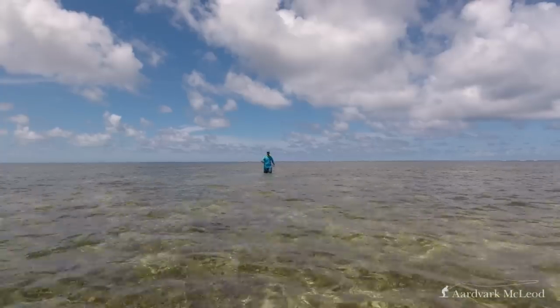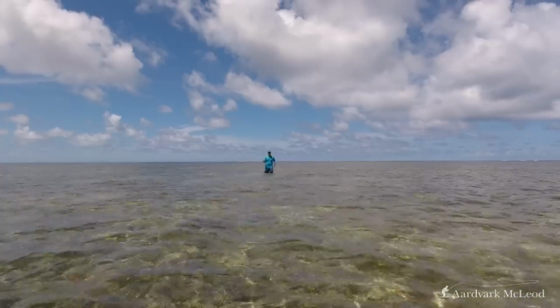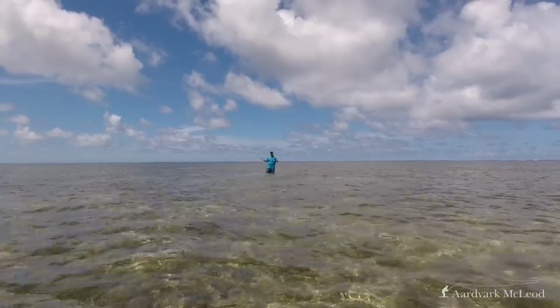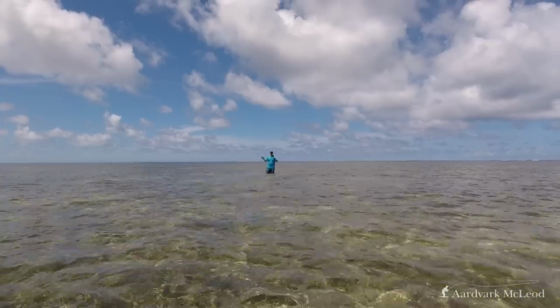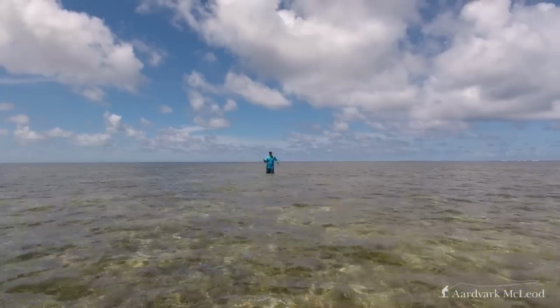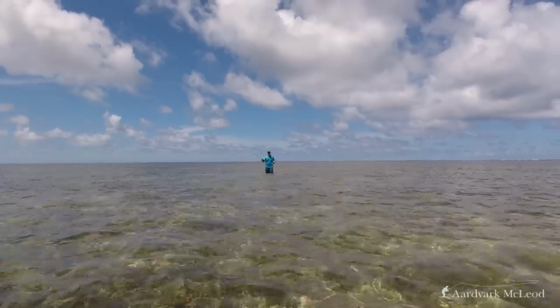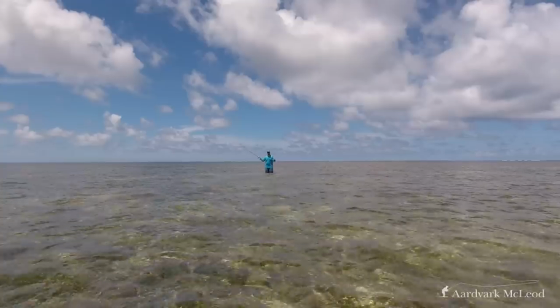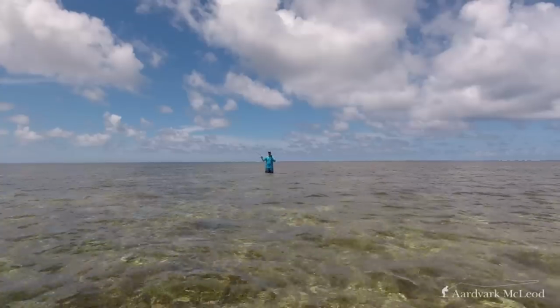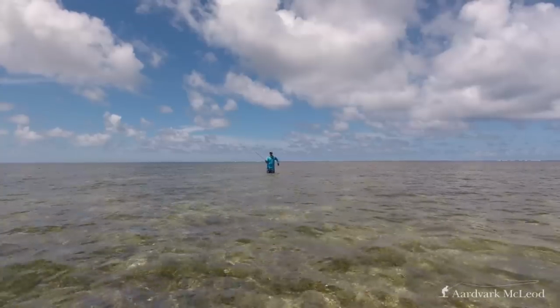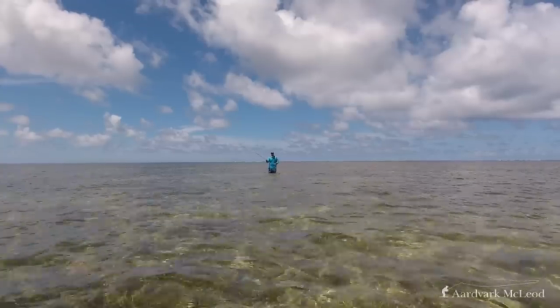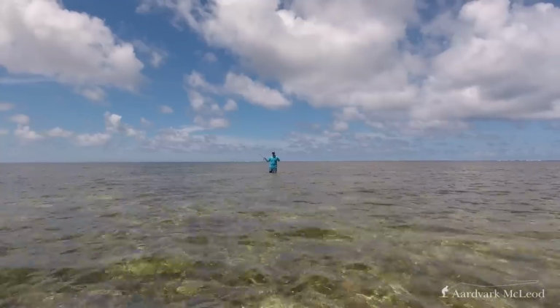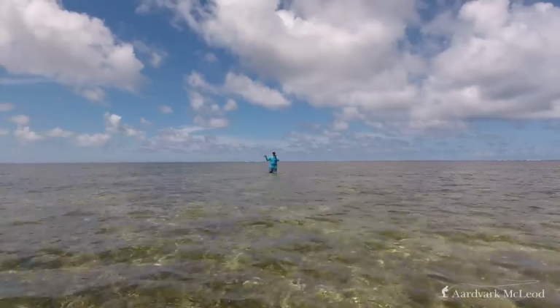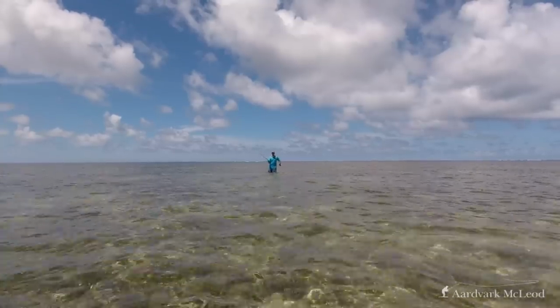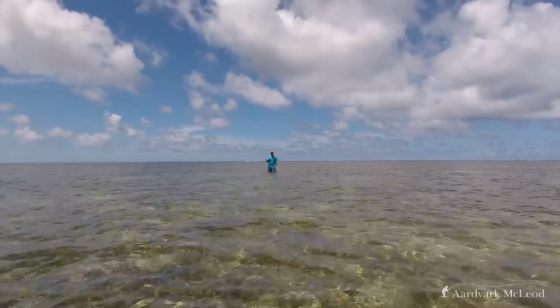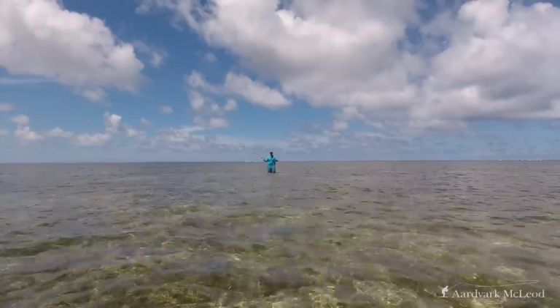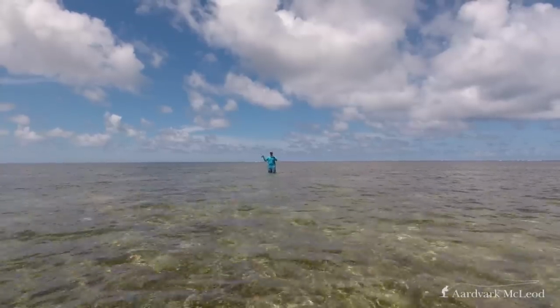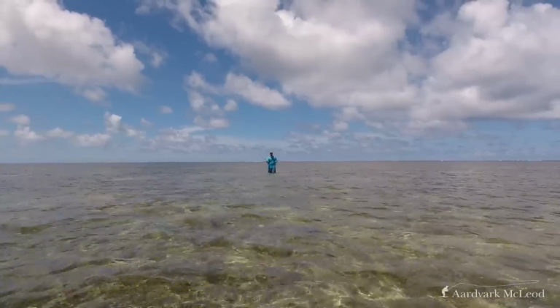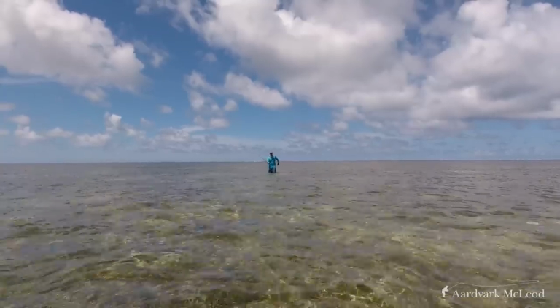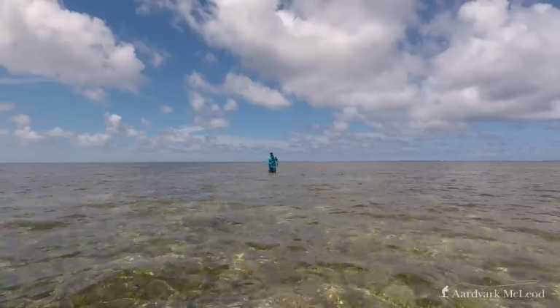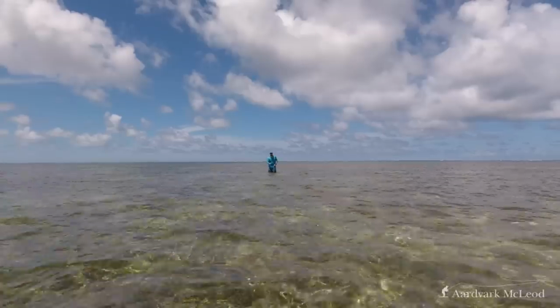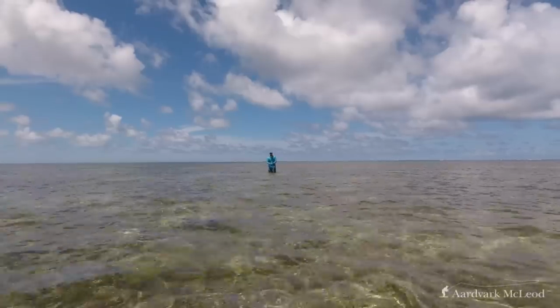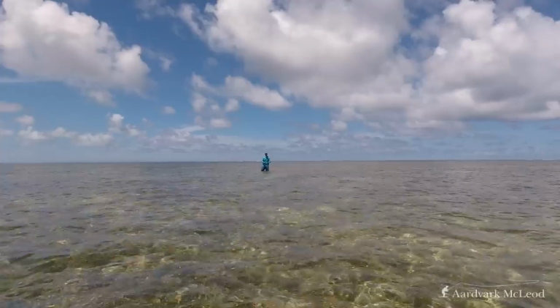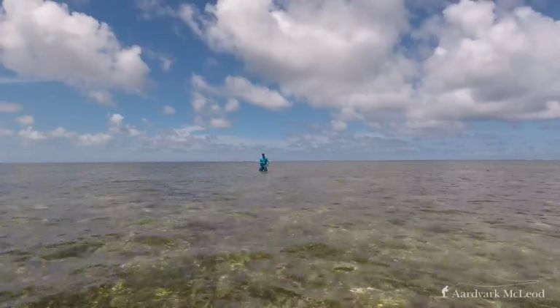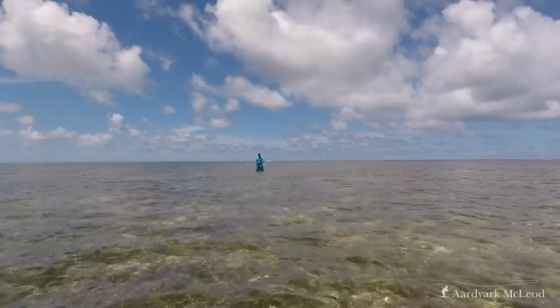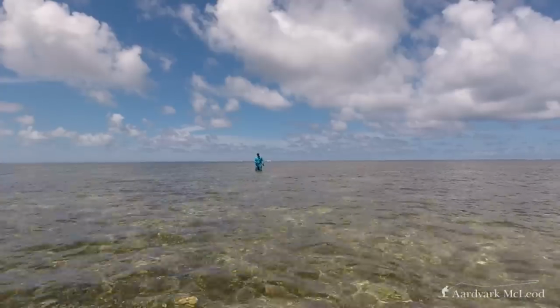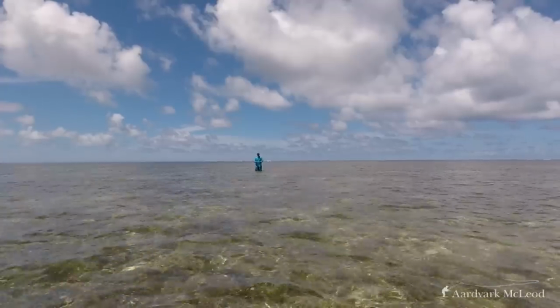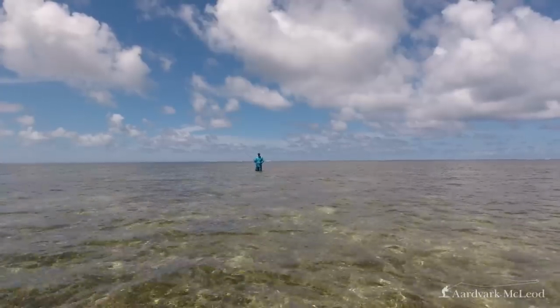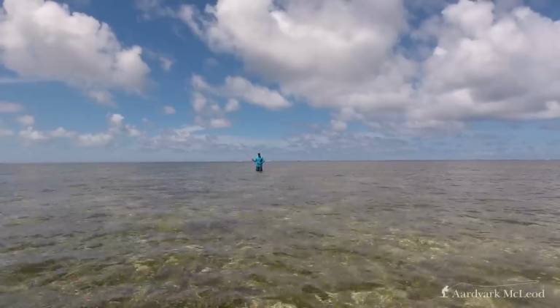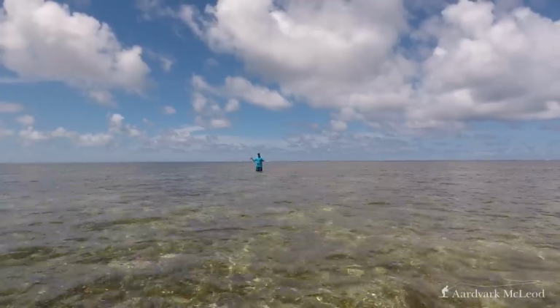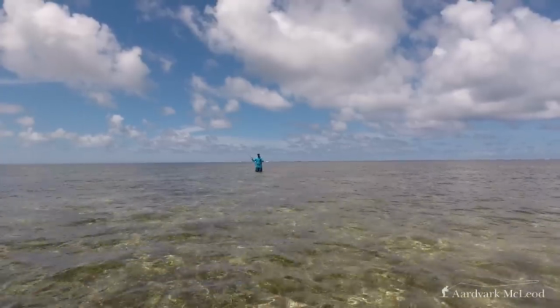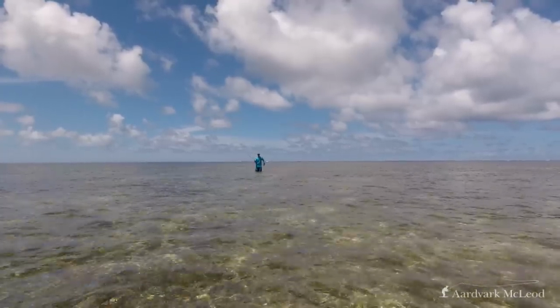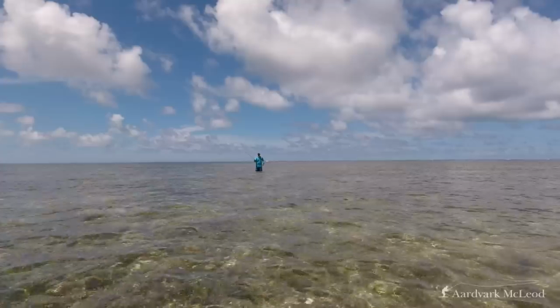Moving on to accuracy I began casting into the wind, still with the weighted crab. The rod tracks cleanly and feels like a rapier rather than a sabre, precise and like an extension of your arm.